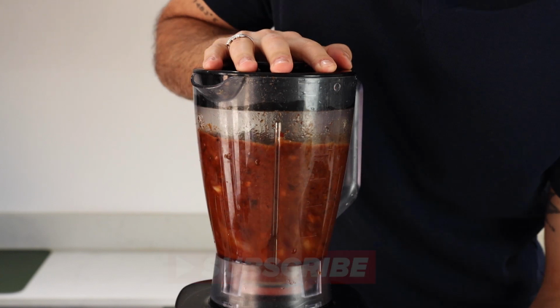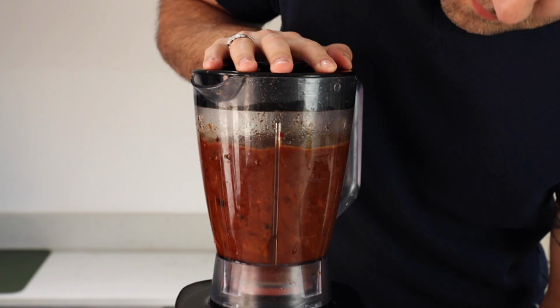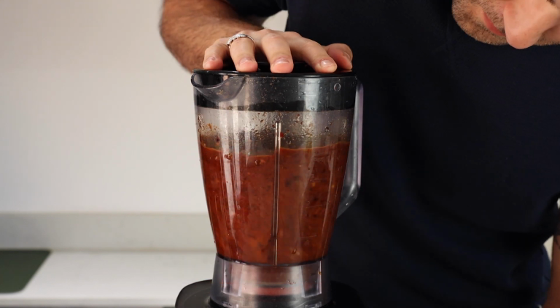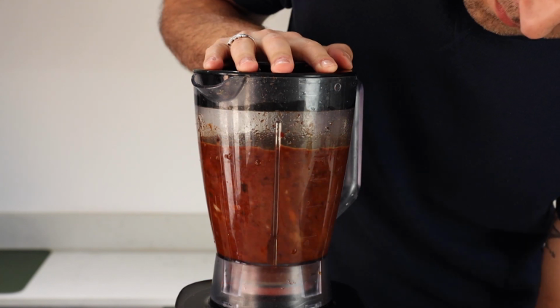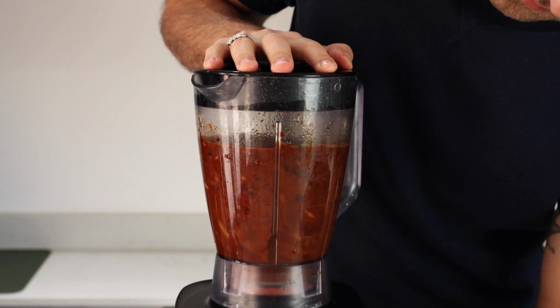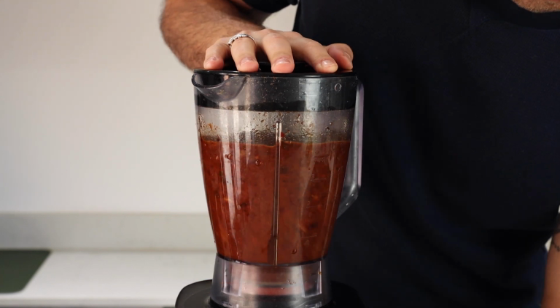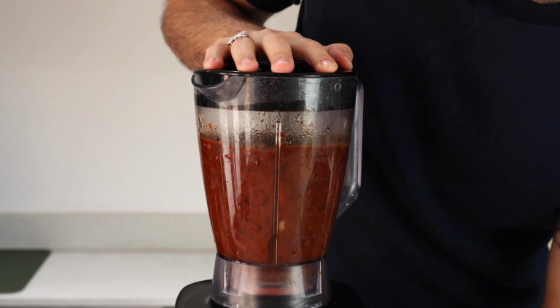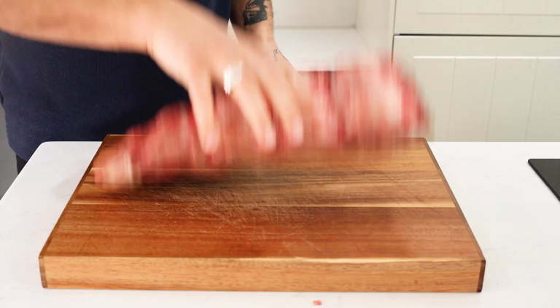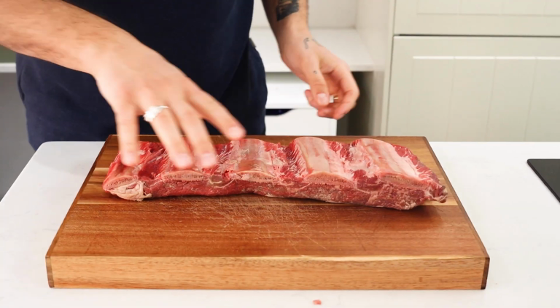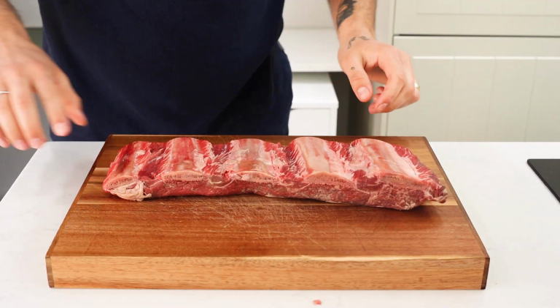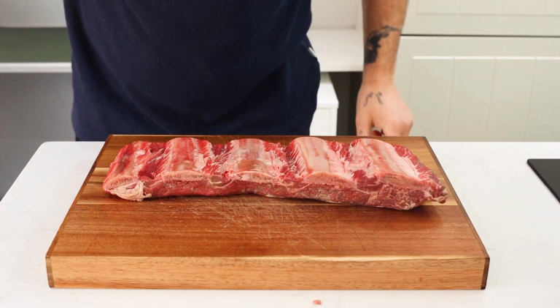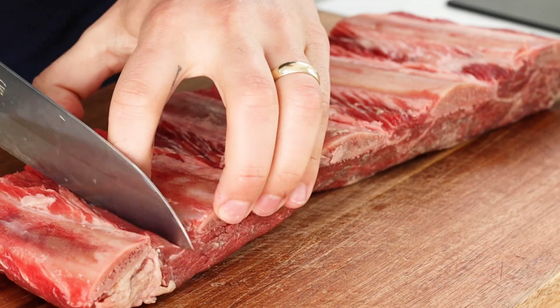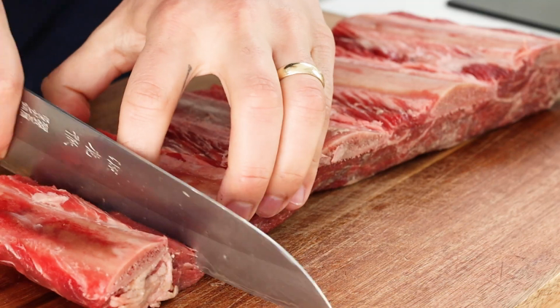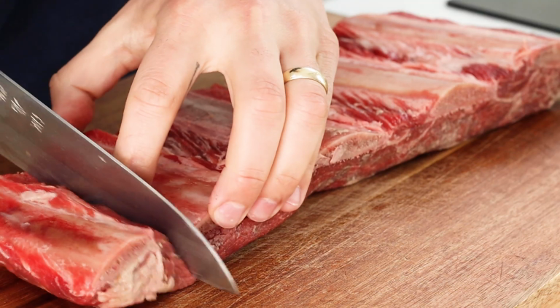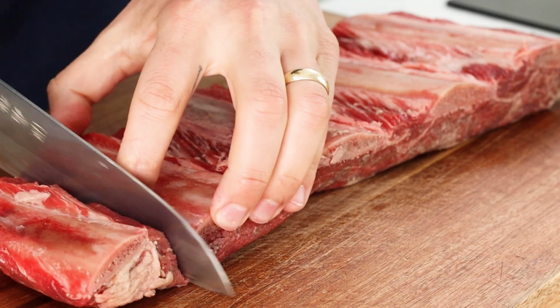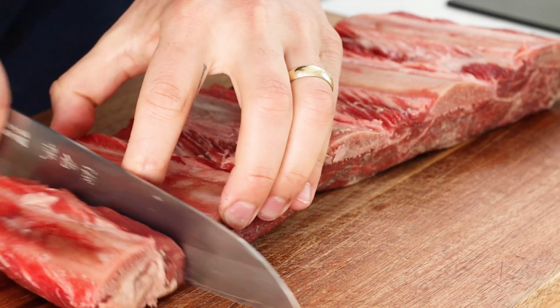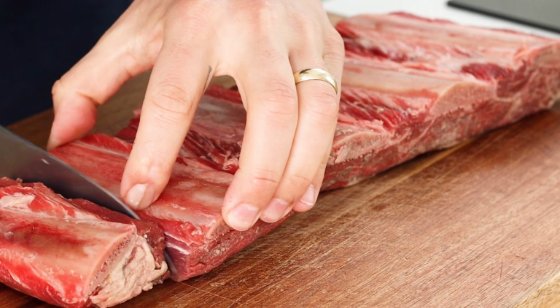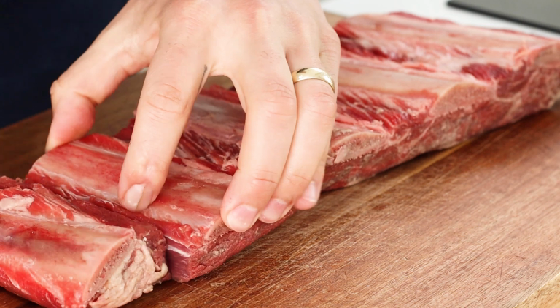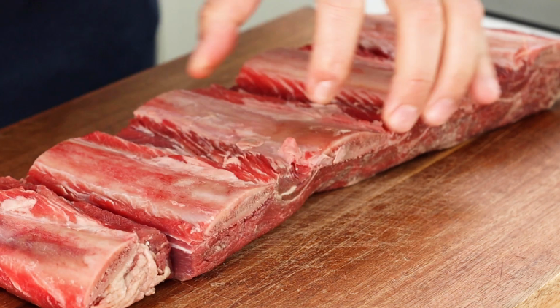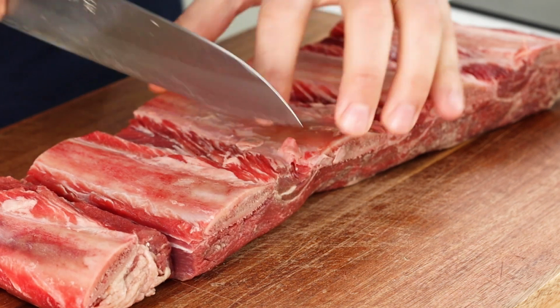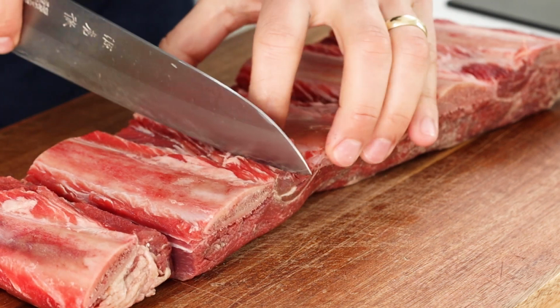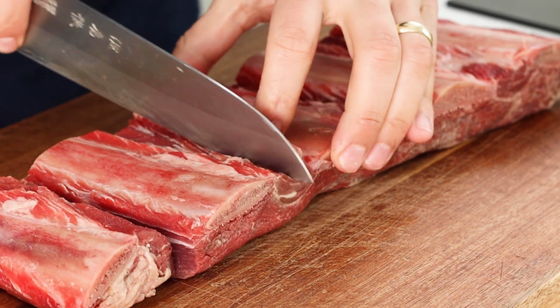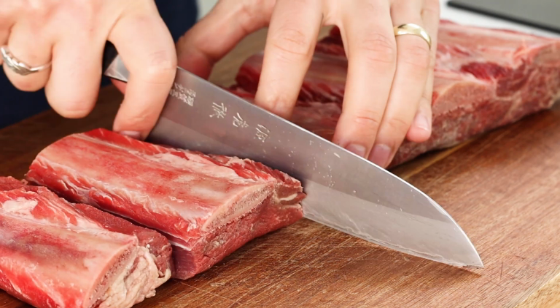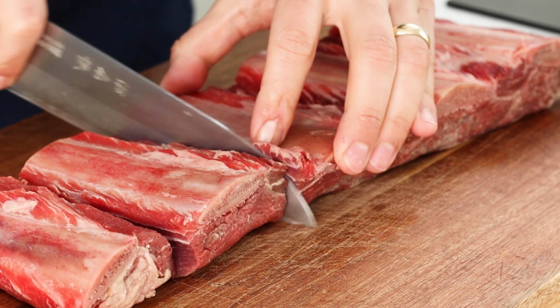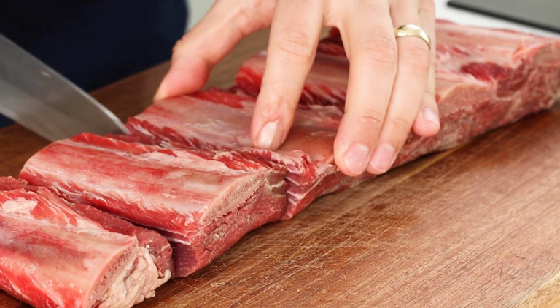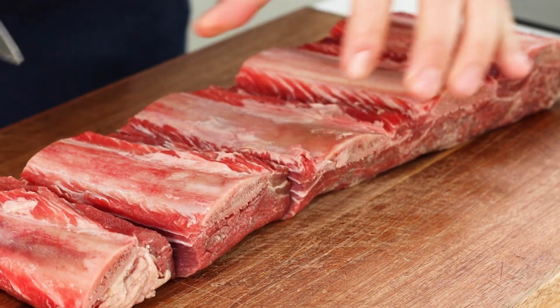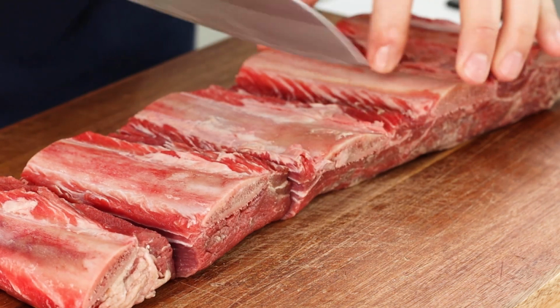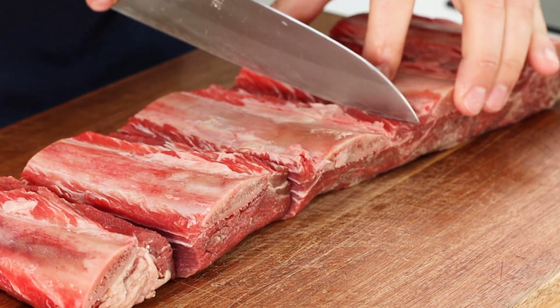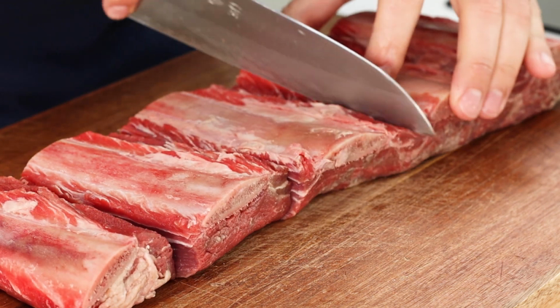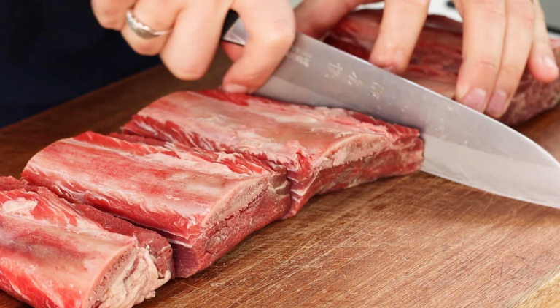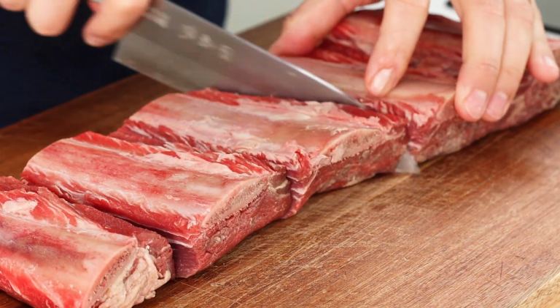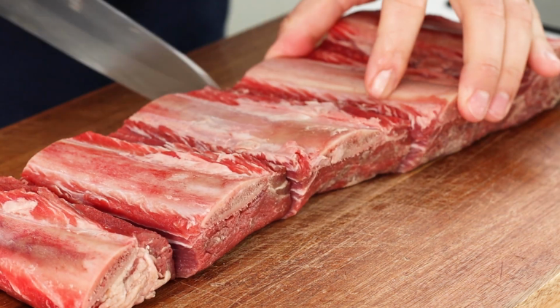Once the paste is nice and smooth, set that aside whilst we work on the rest of the dish. For the meat going into this dish, I've got some beef short ribs and some ox tail going in.